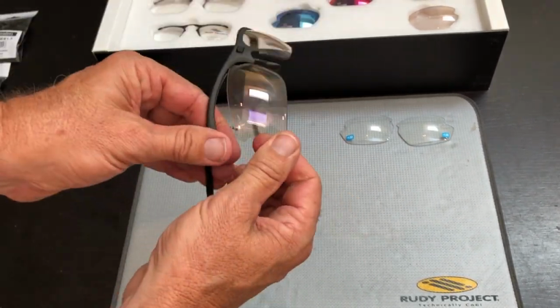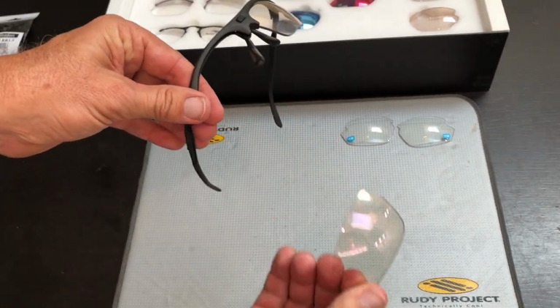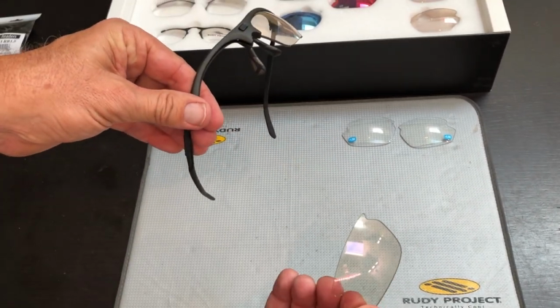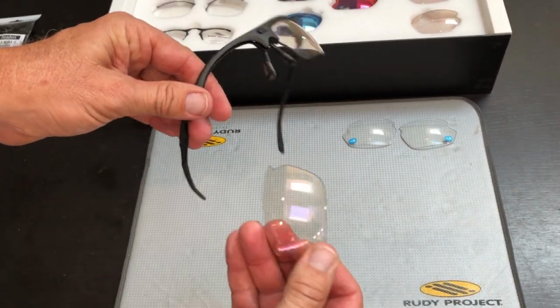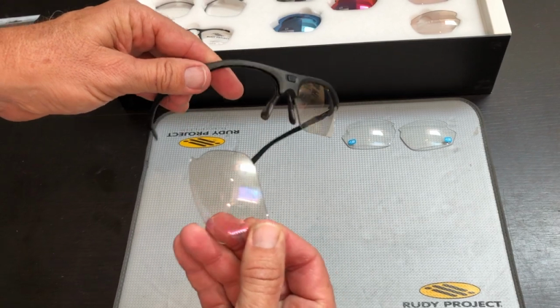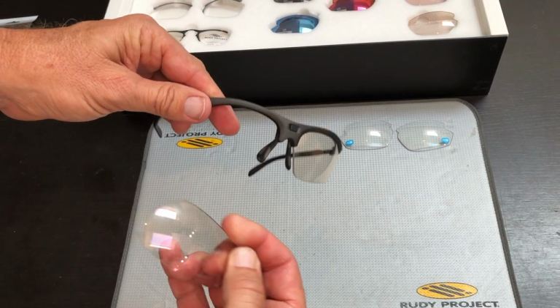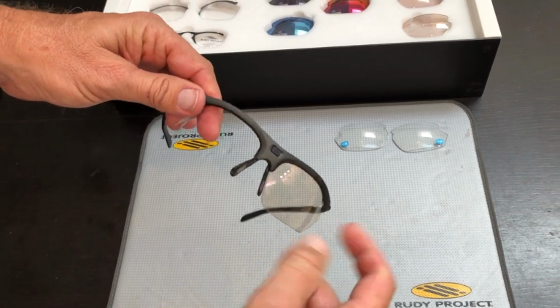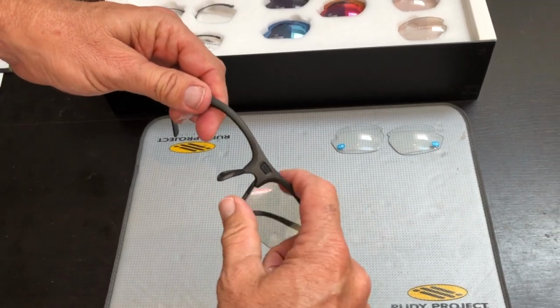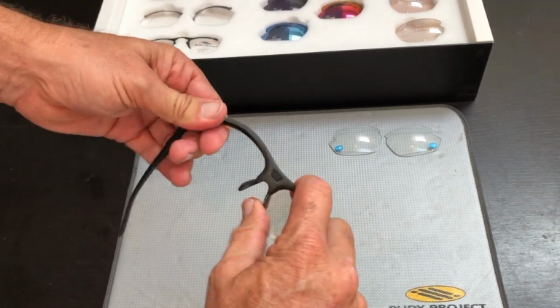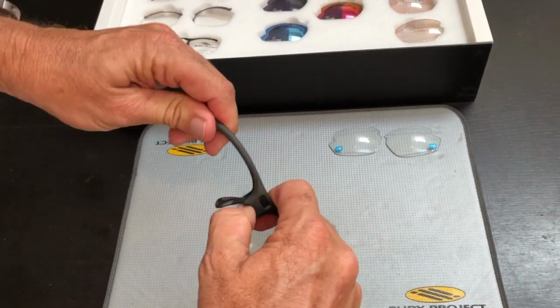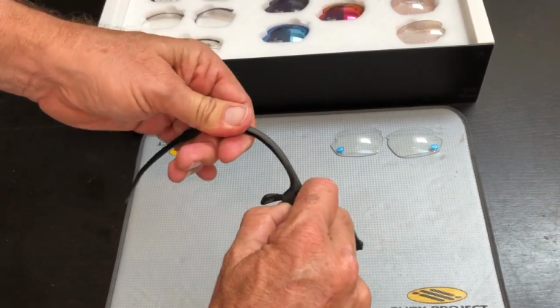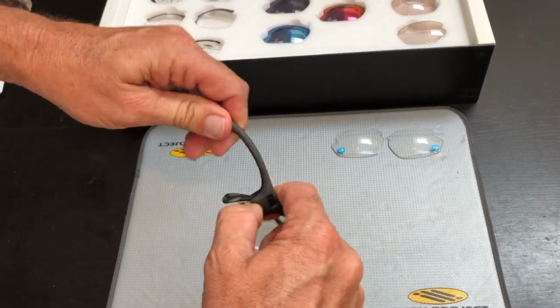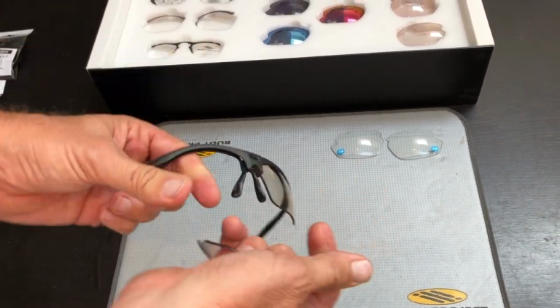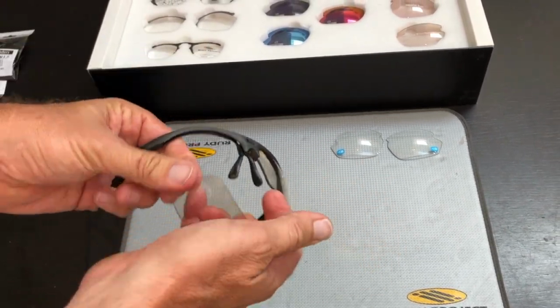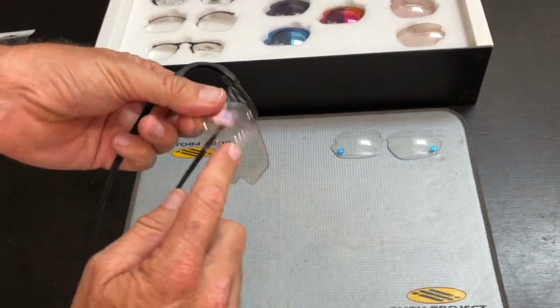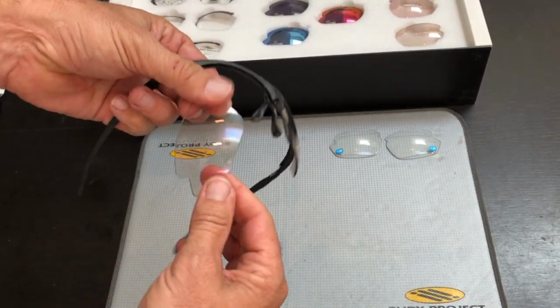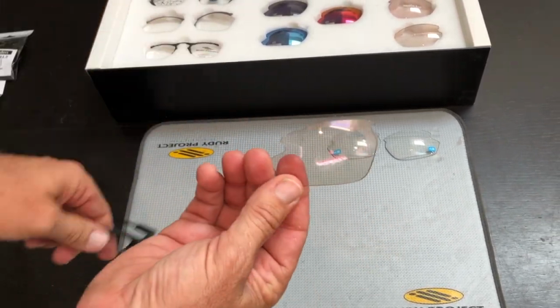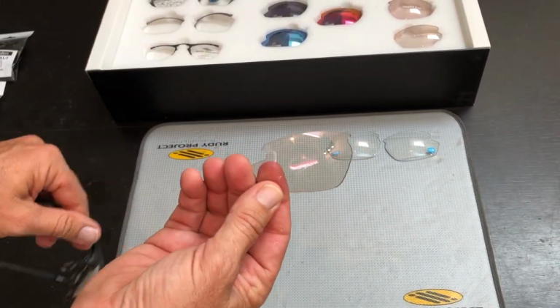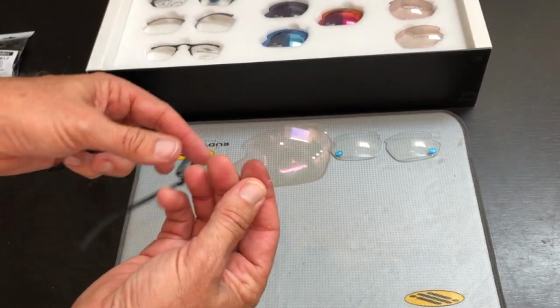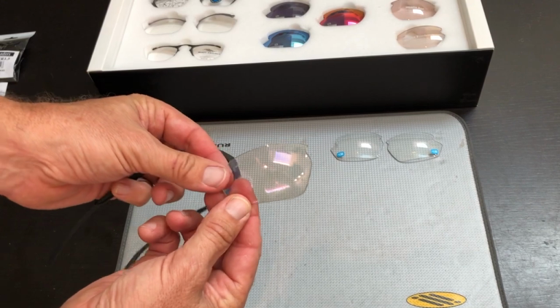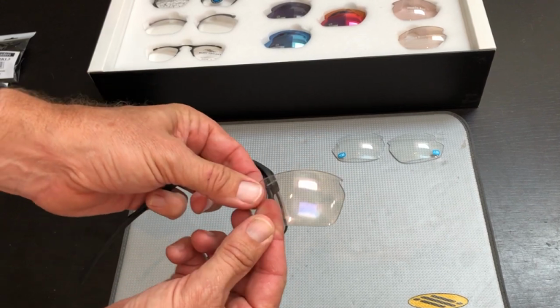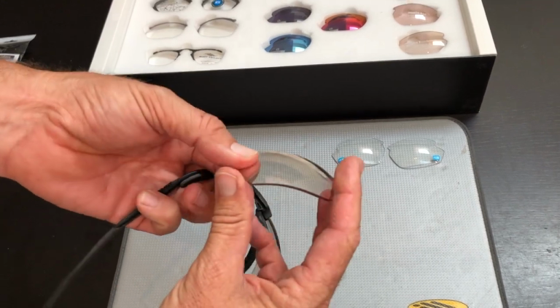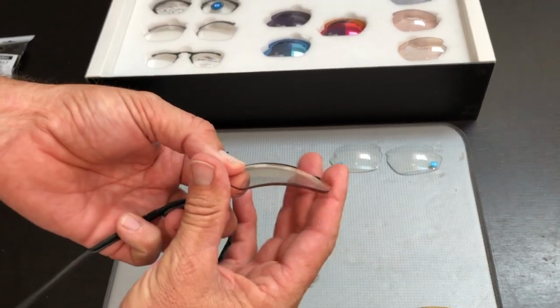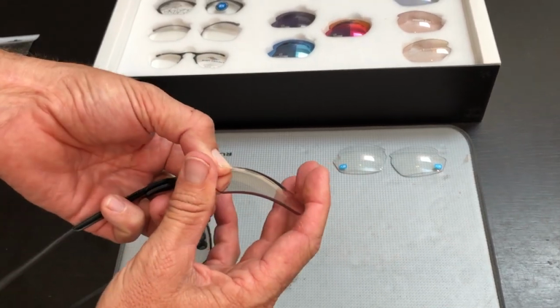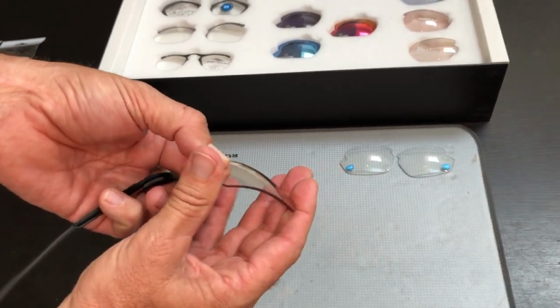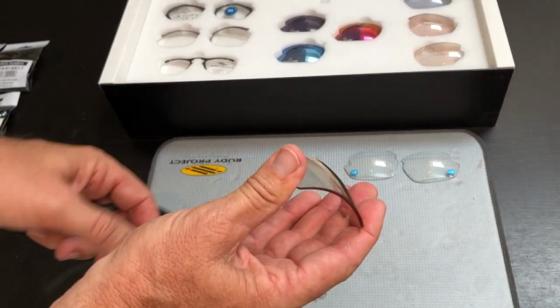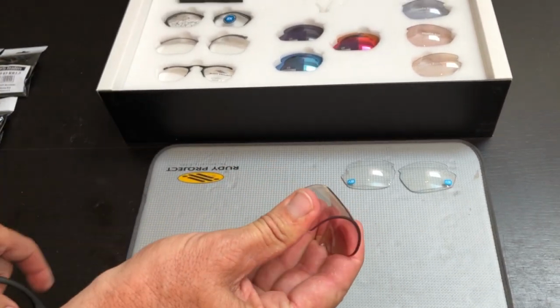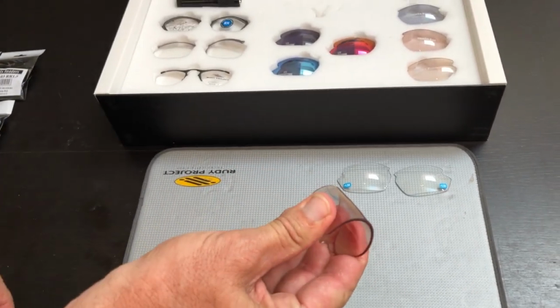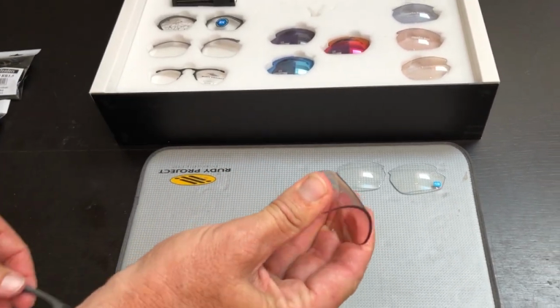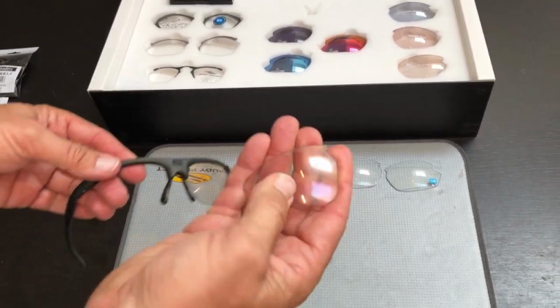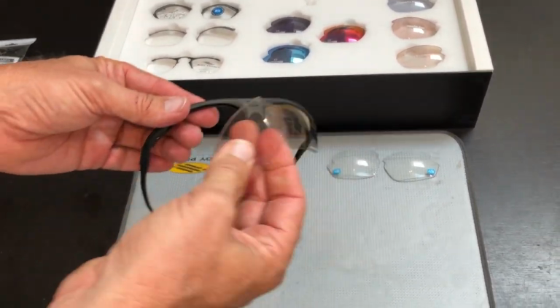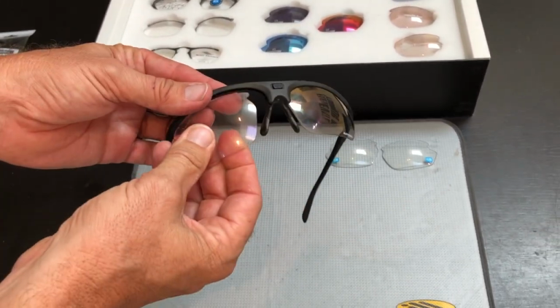This particular lens is a photochromatic lens. The frames are pretty strong and flexible. This is the ImpactX lens — it's board proof, blast proof, and guaranteed unbreakable for life.